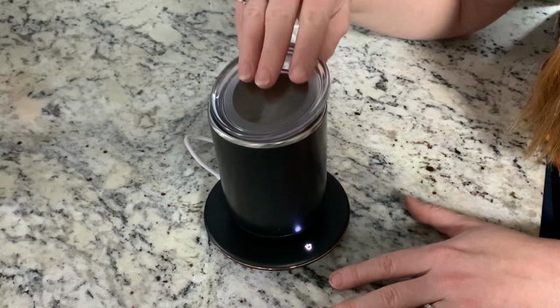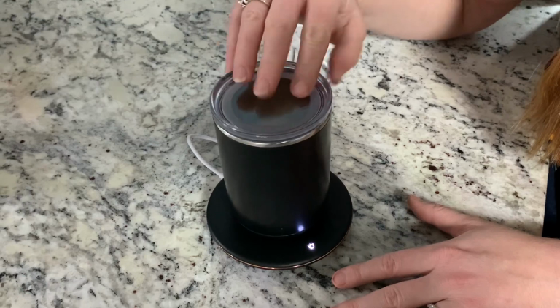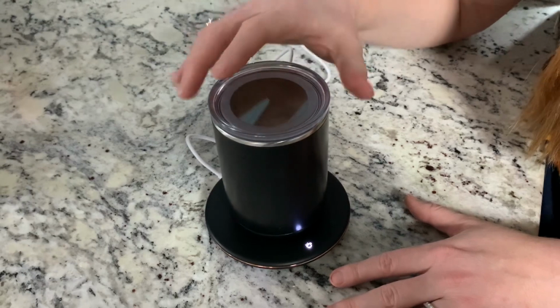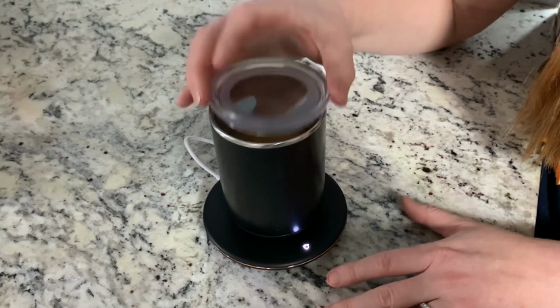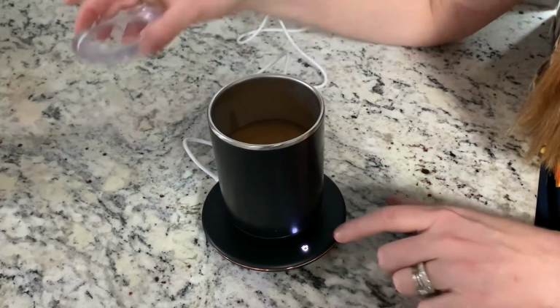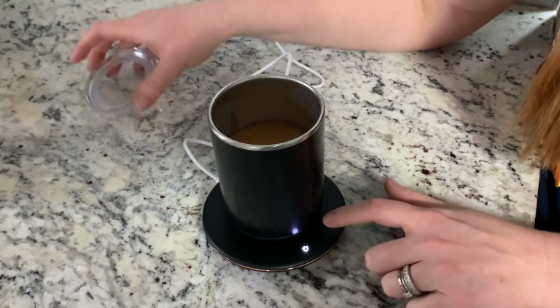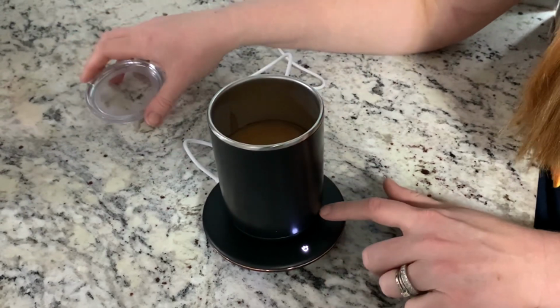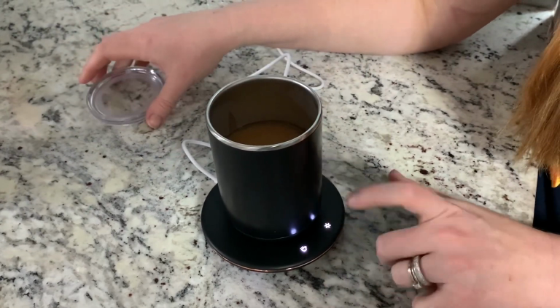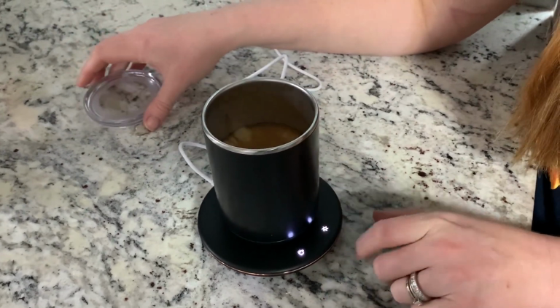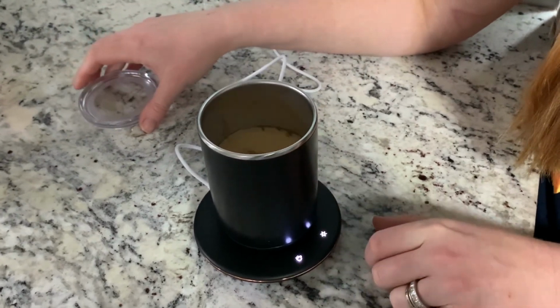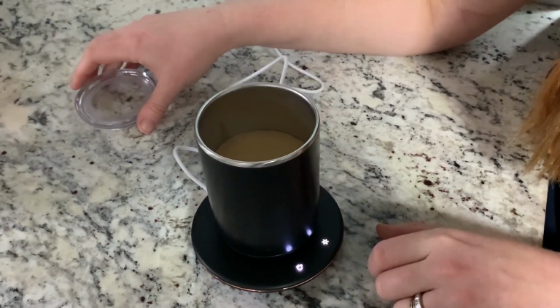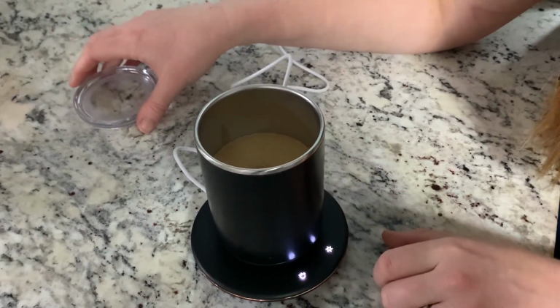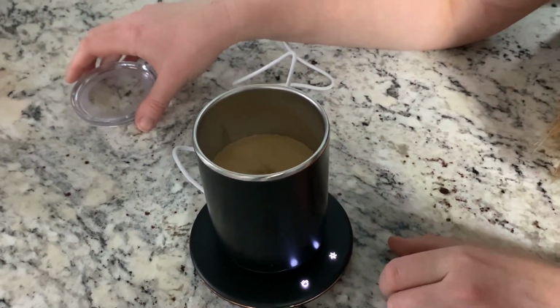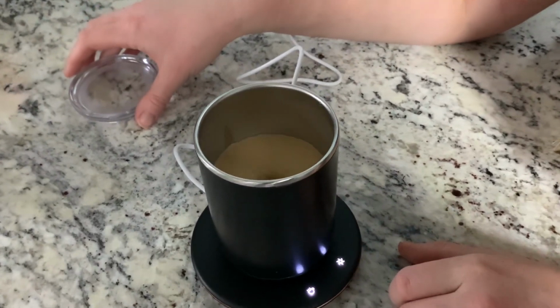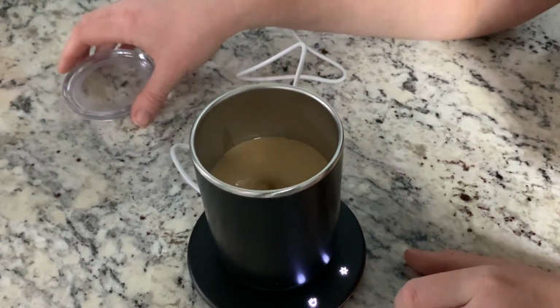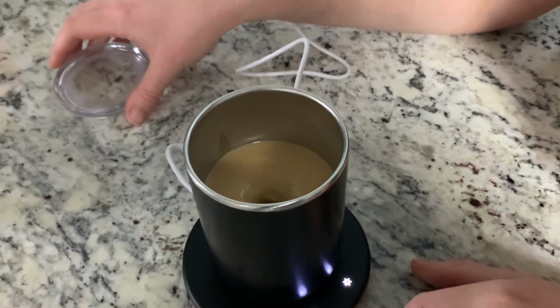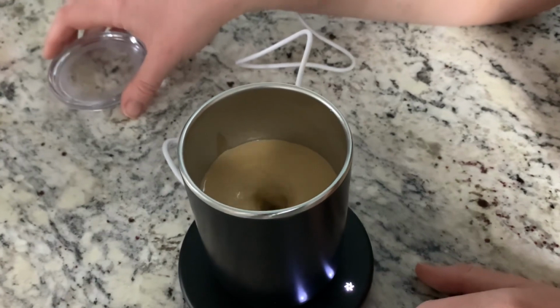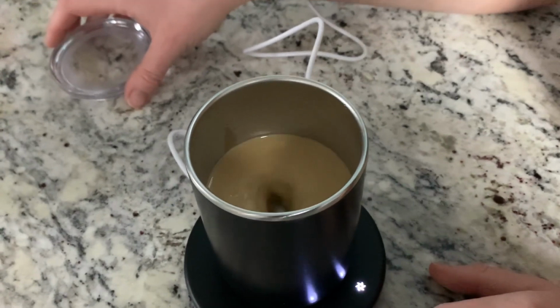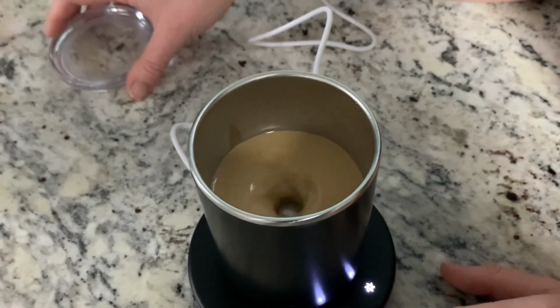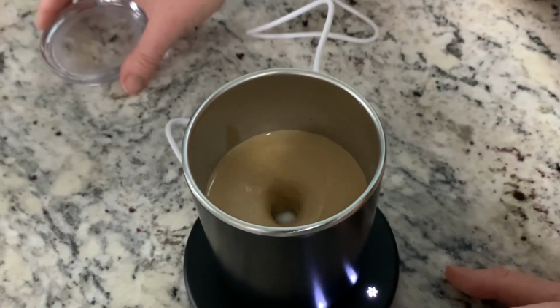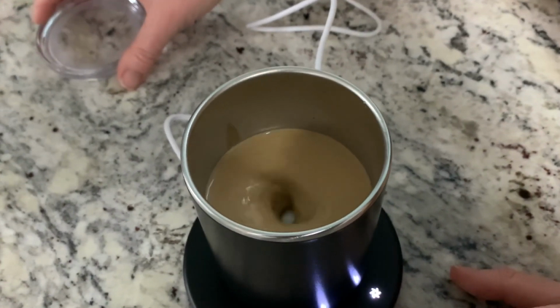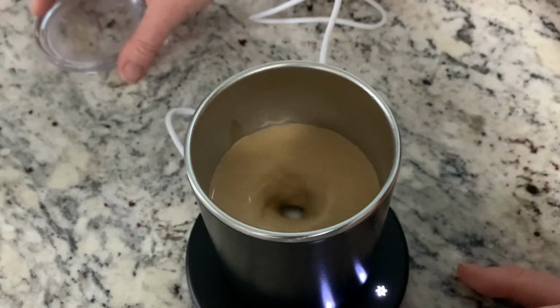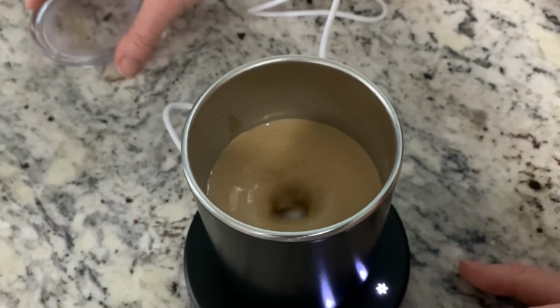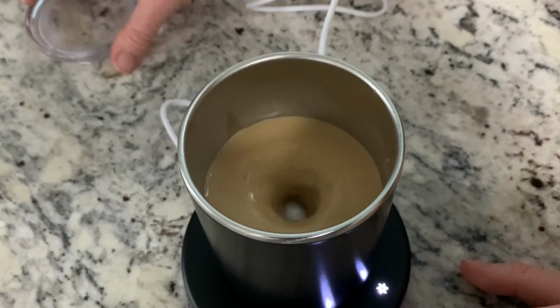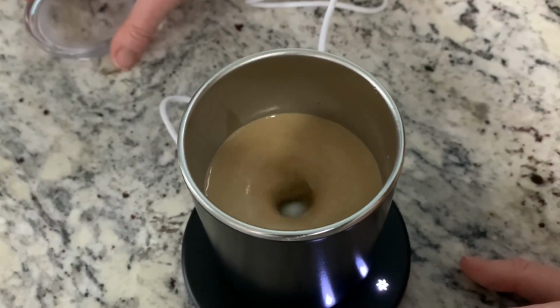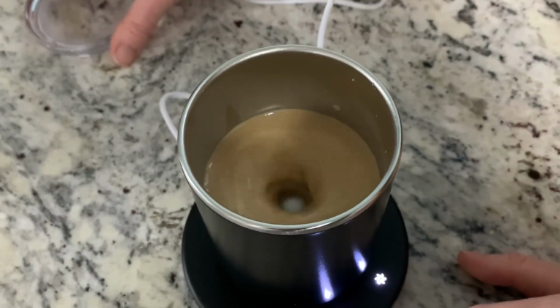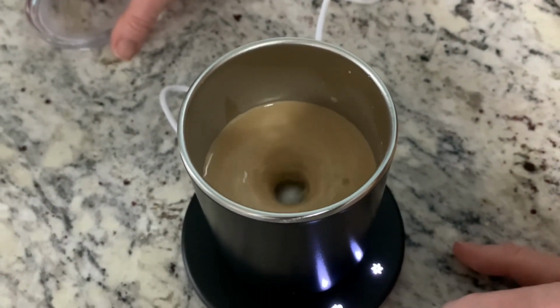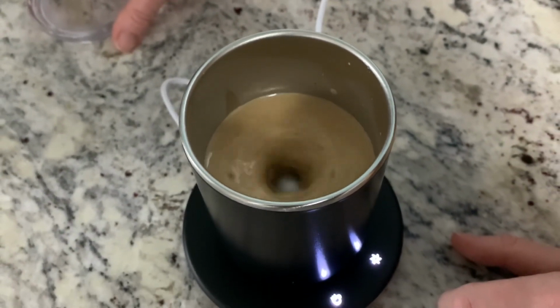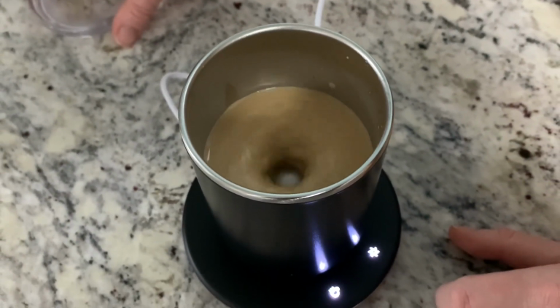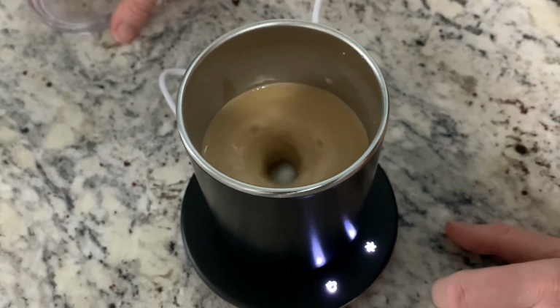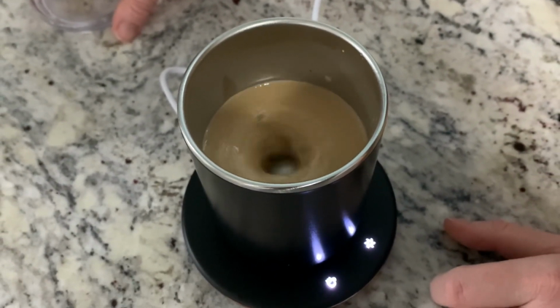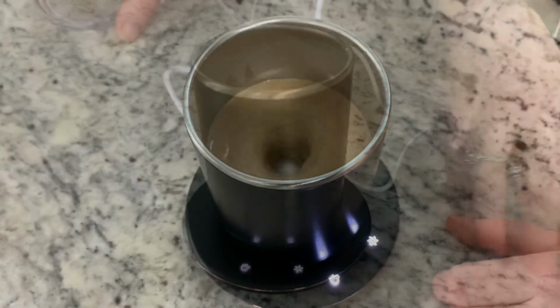It even has a little lid here. I'm going to go ahead and push my stir button — you can see how it stirs it up. So cool, and just really practical and useful as well.